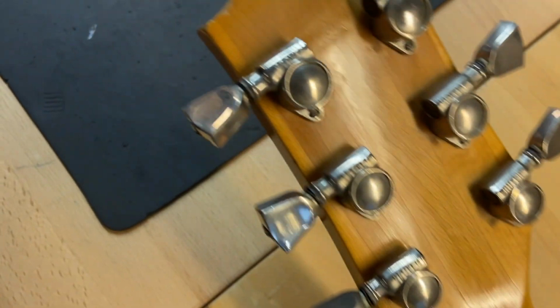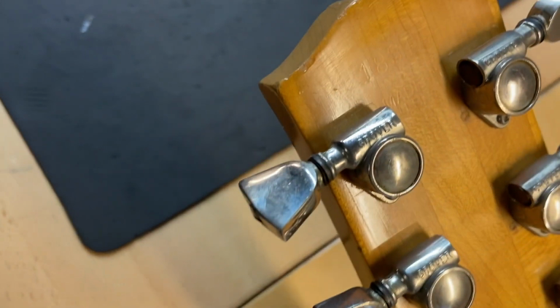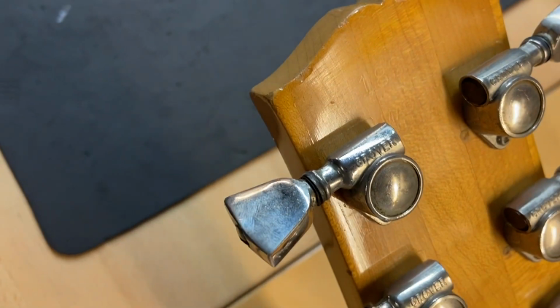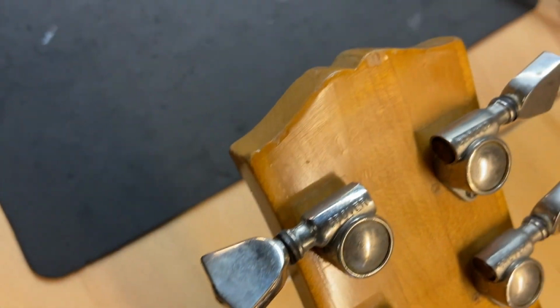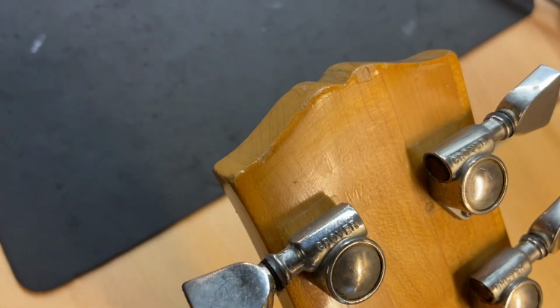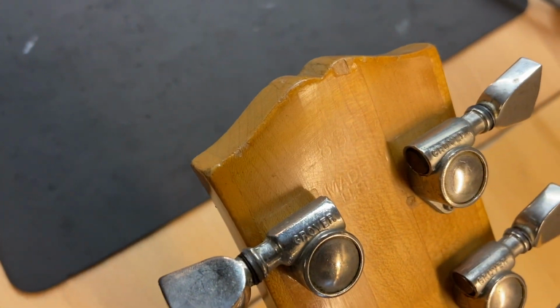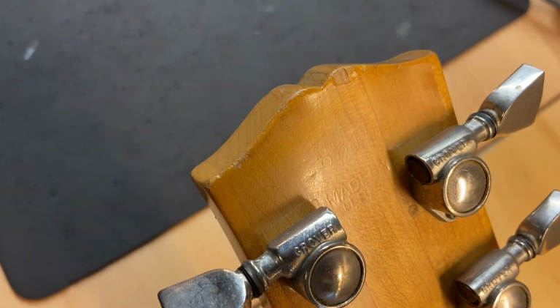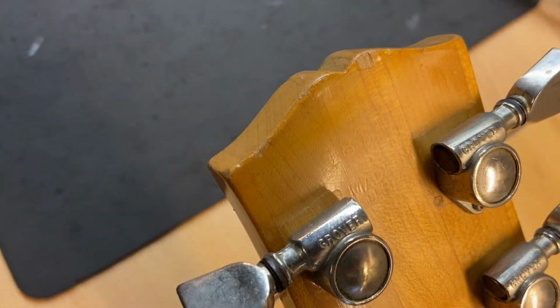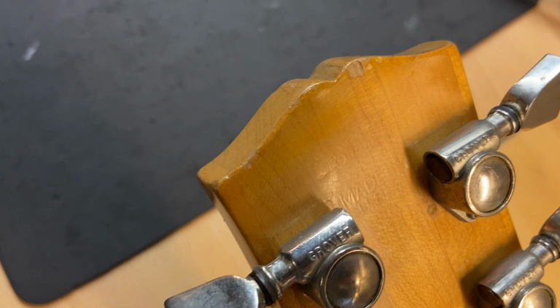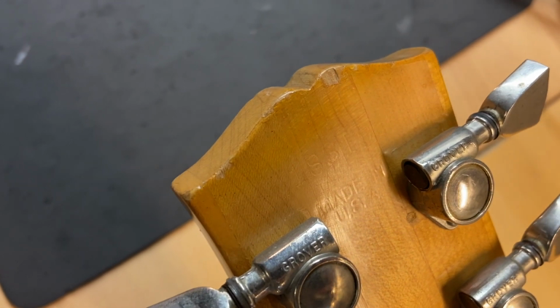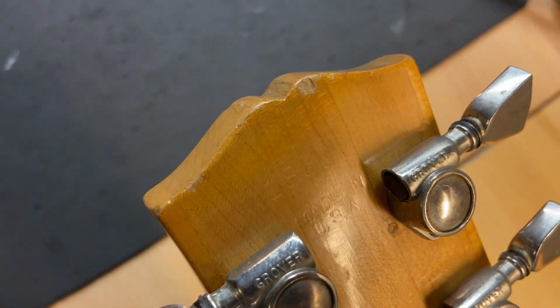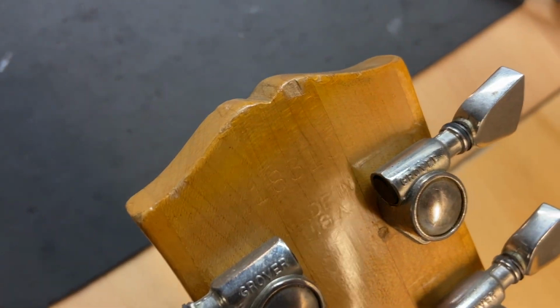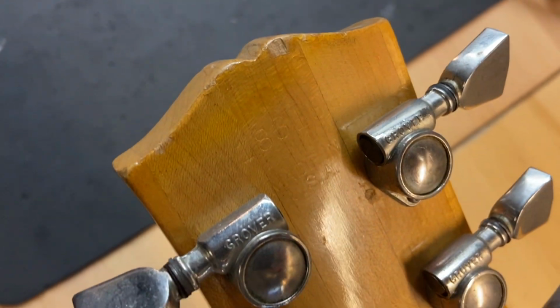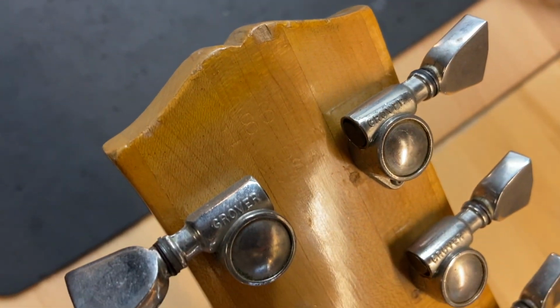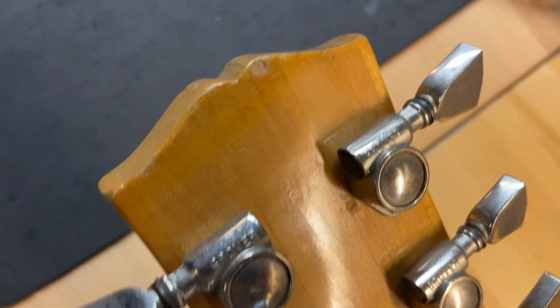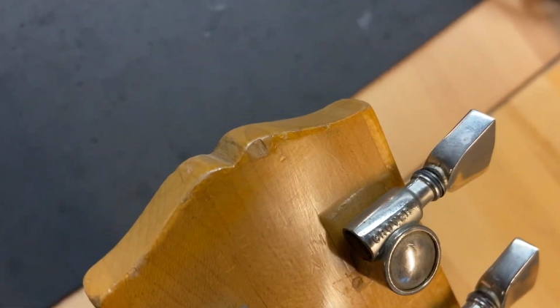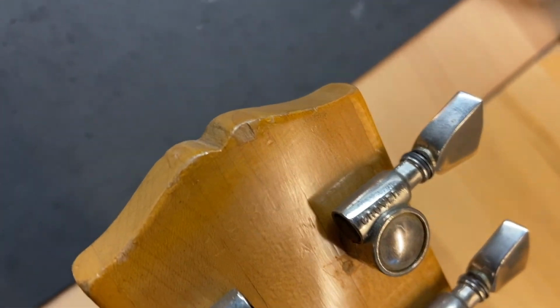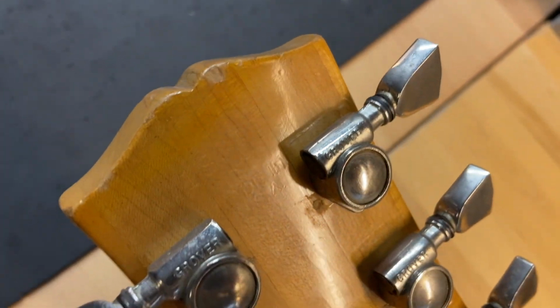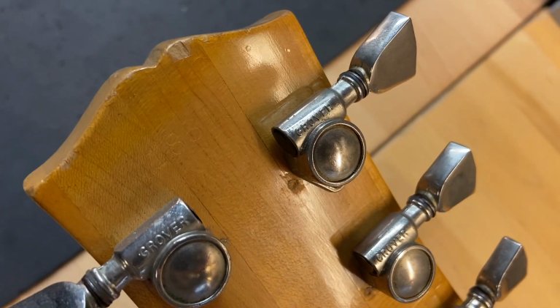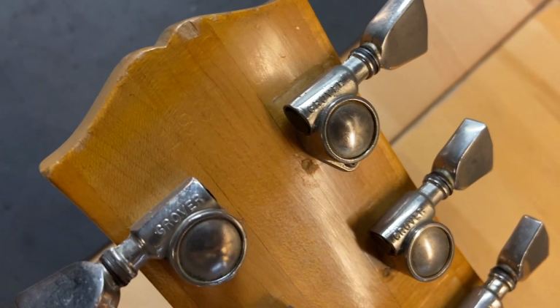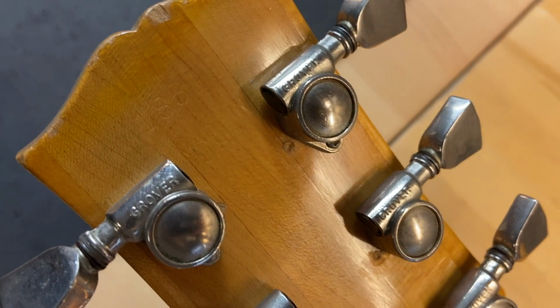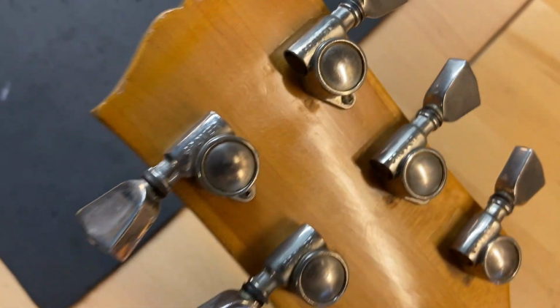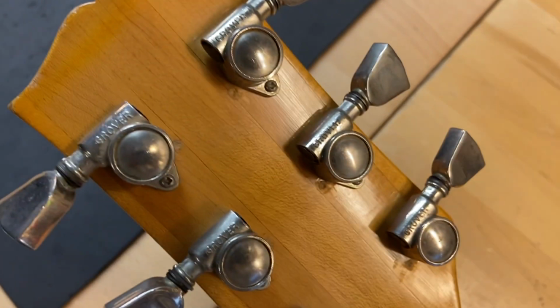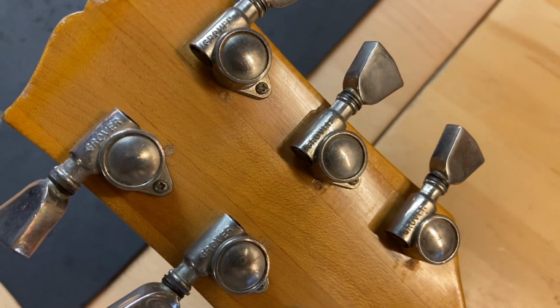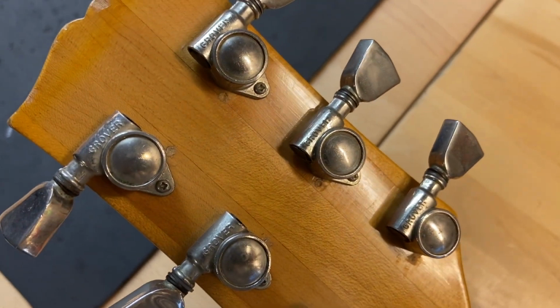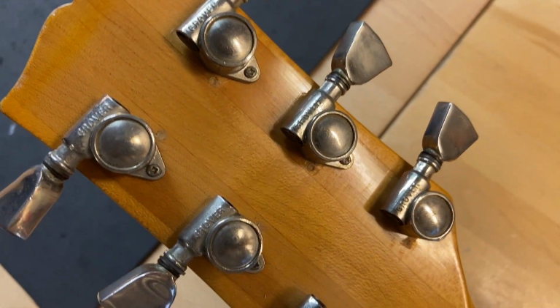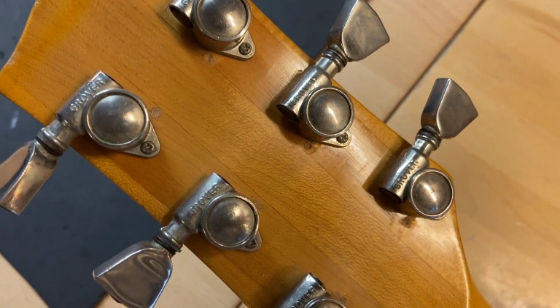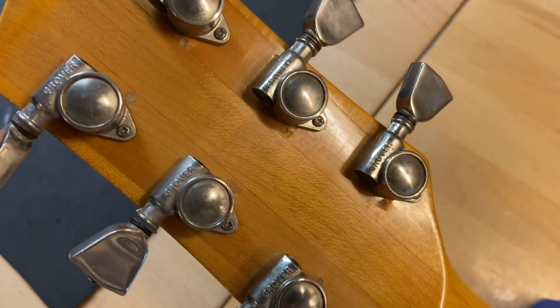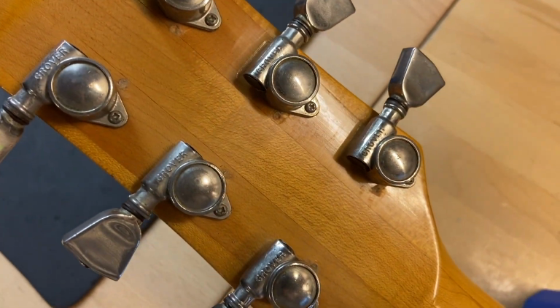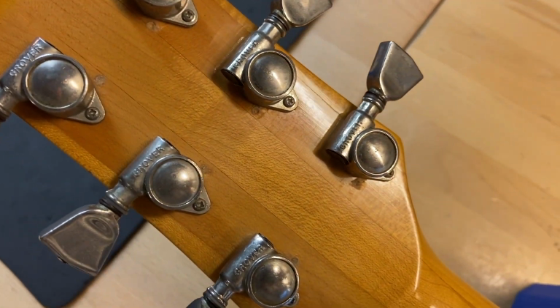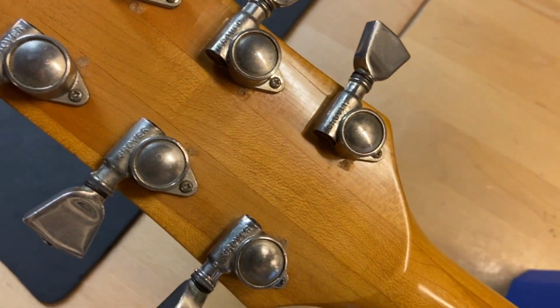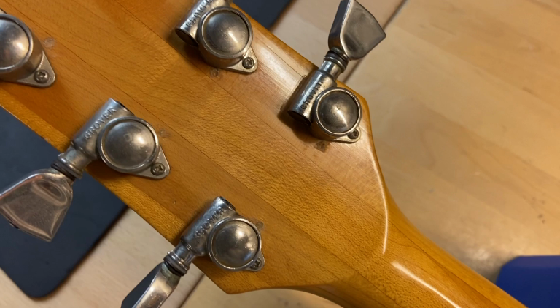Back of the headstock — the serial number is there. It is a little tricky to read, but you can see it right there. There's our 'Made in USA' stamp. Some dings on the top there, and you can see where the tuner holes were filled. But honestly, these Grovers are great.